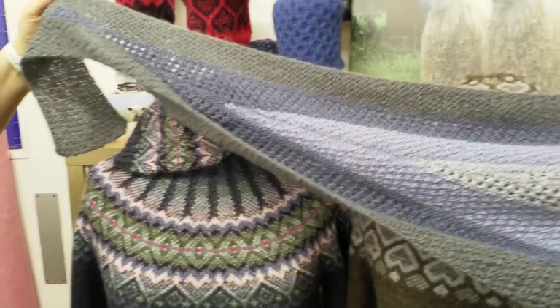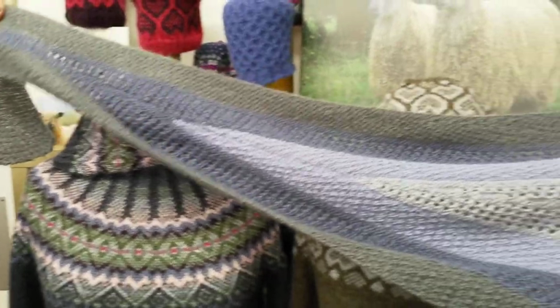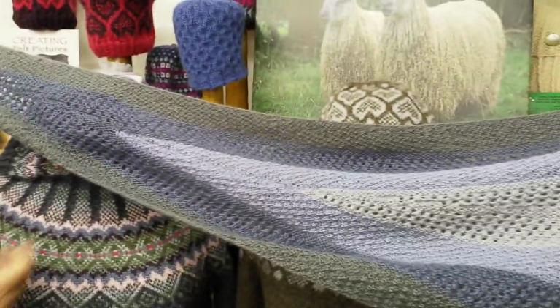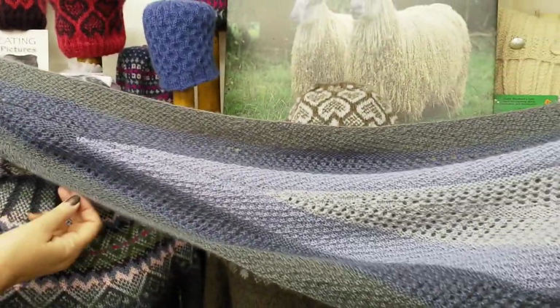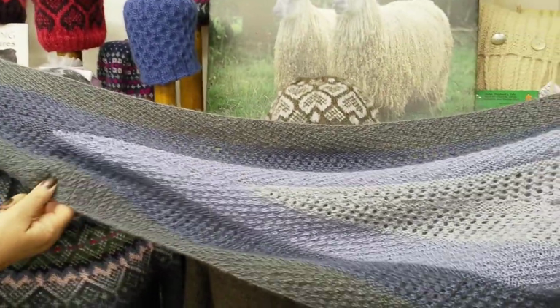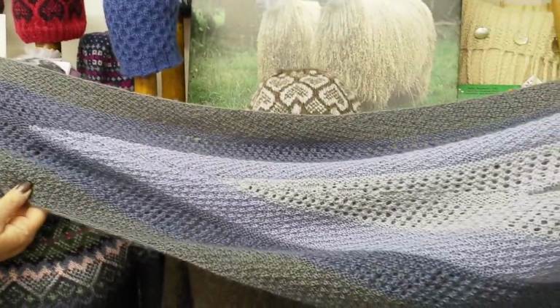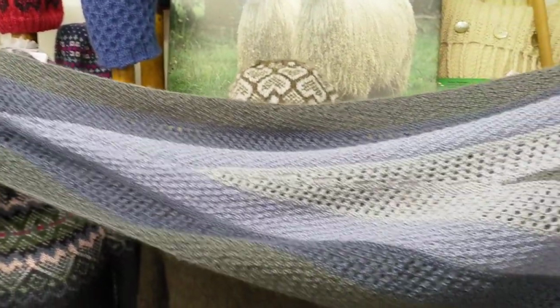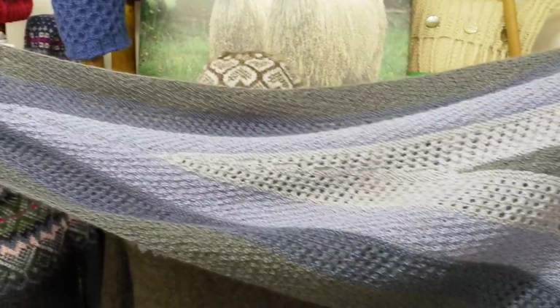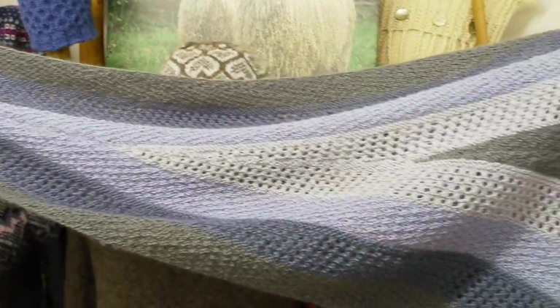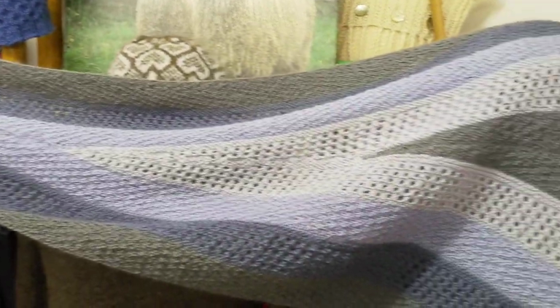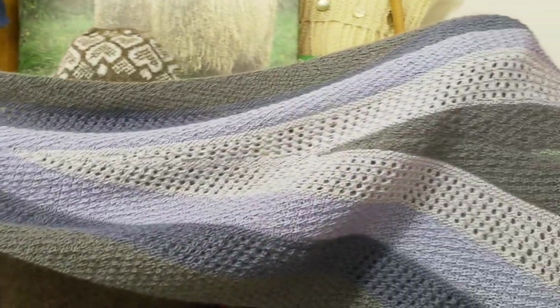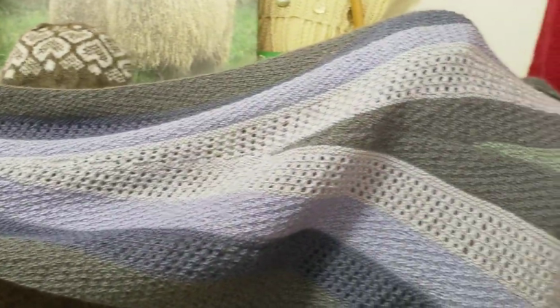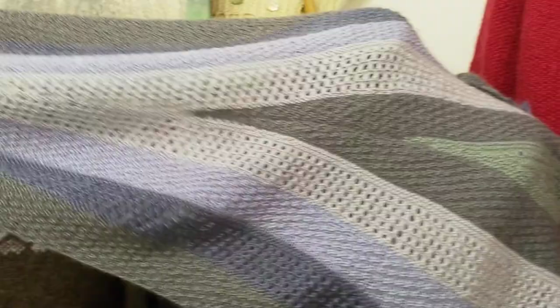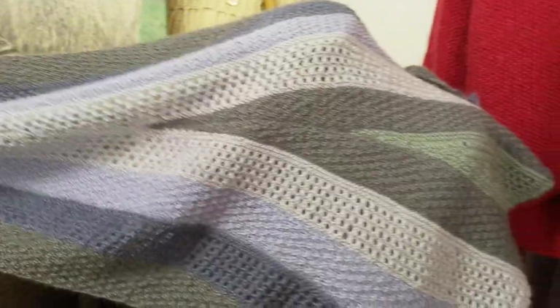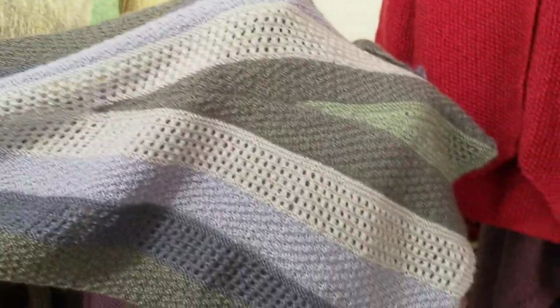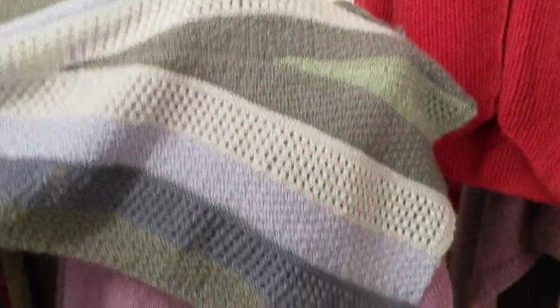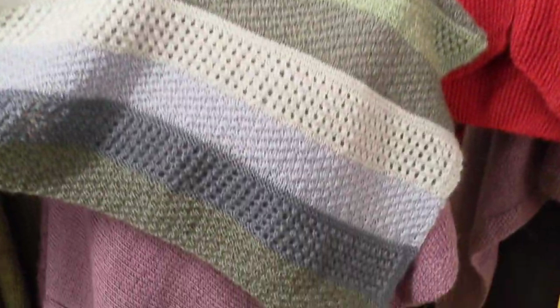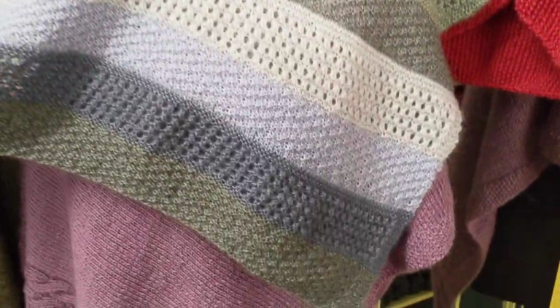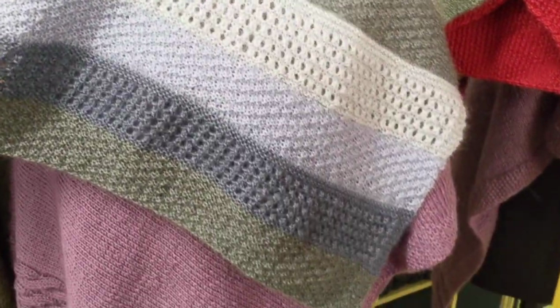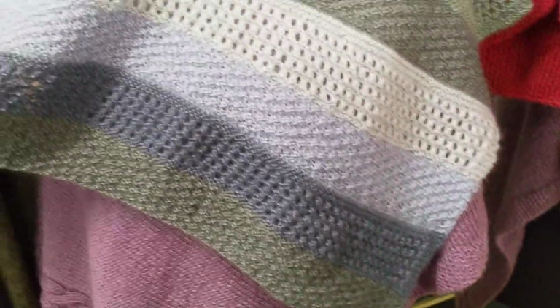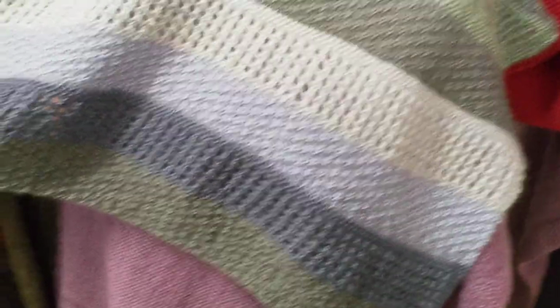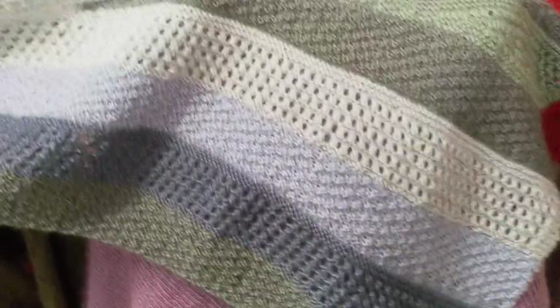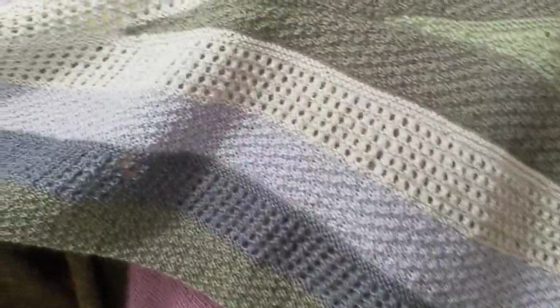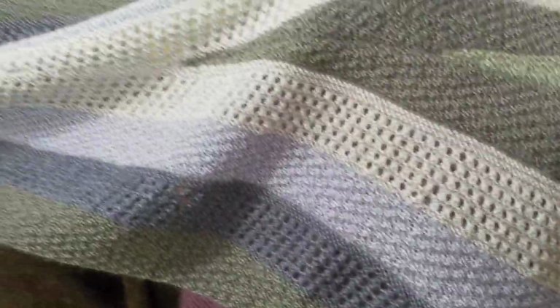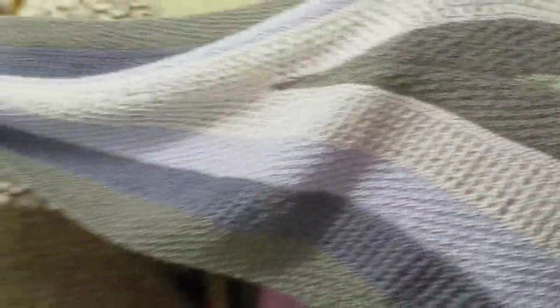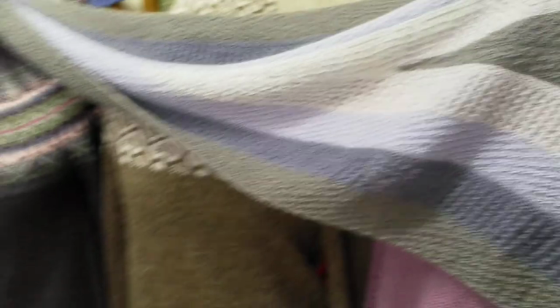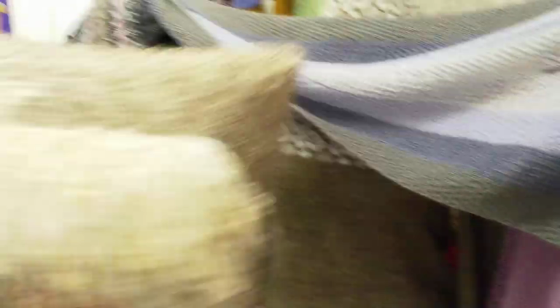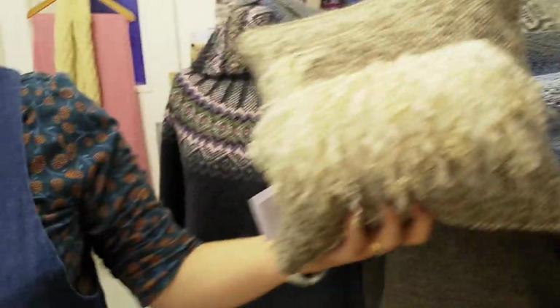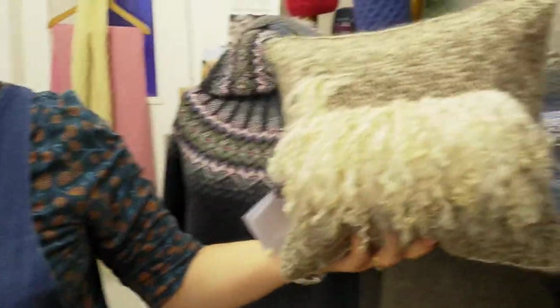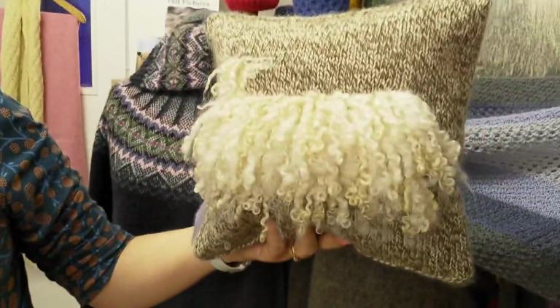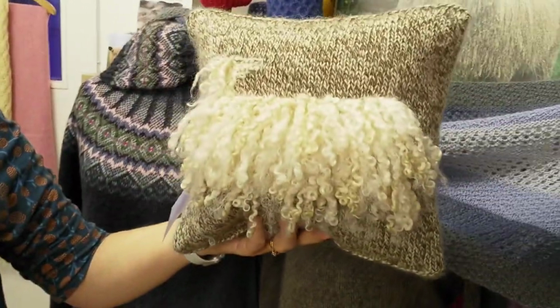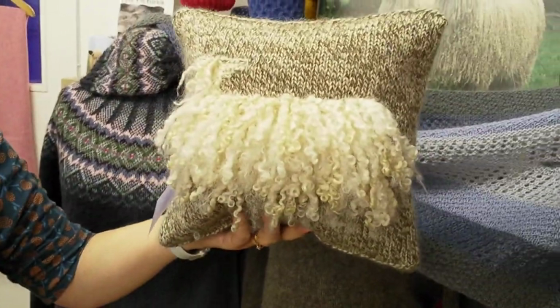This is a short row shawl and you can select your own colours for that one, so there's a bit of texture to it — that's a nice one. We've also got our Wensleydale sheep cushion with everything in the kit to knit it.